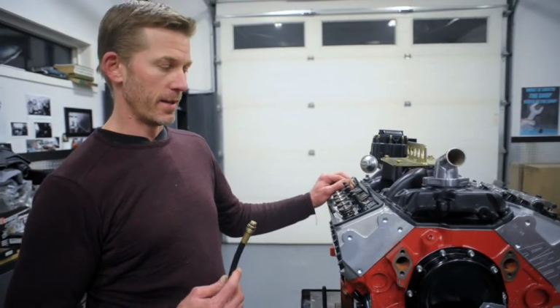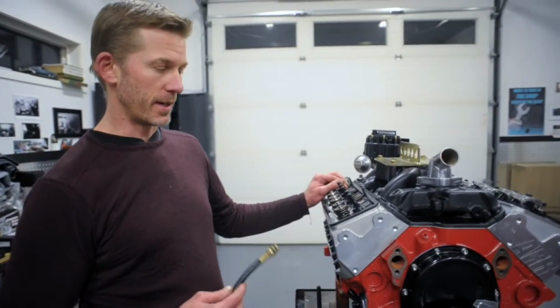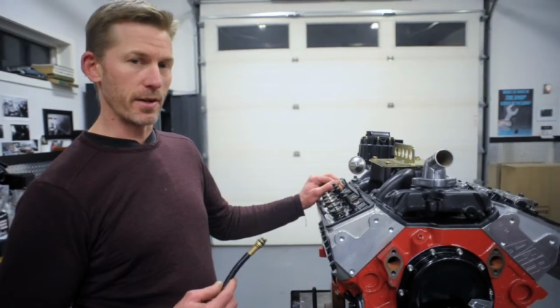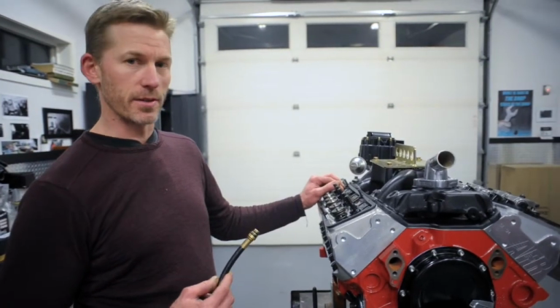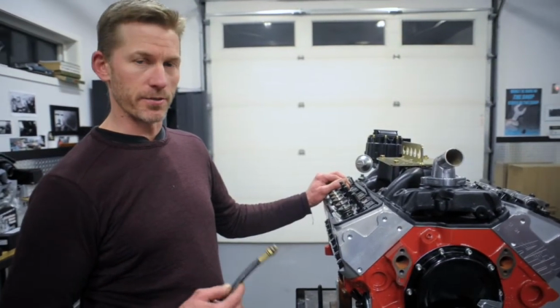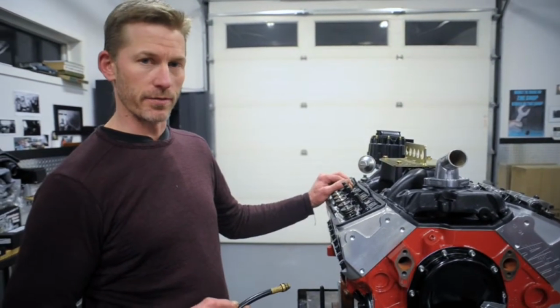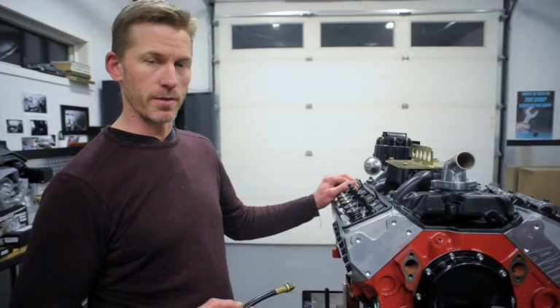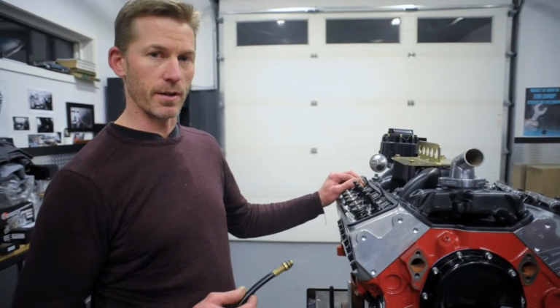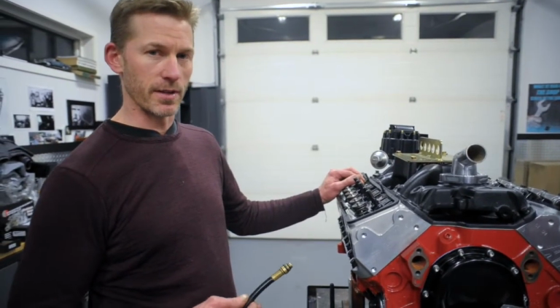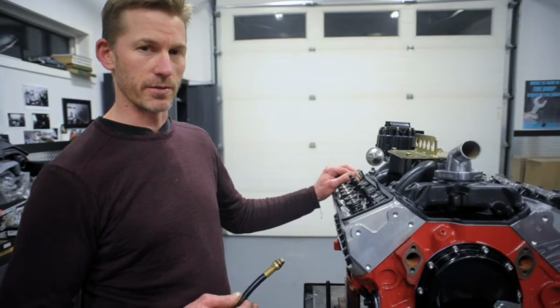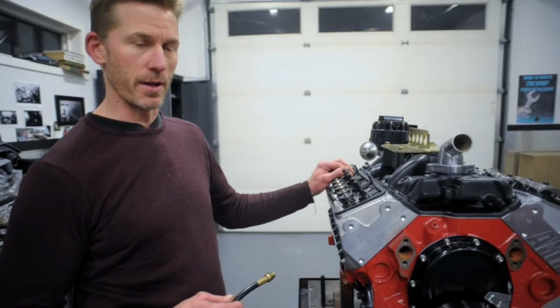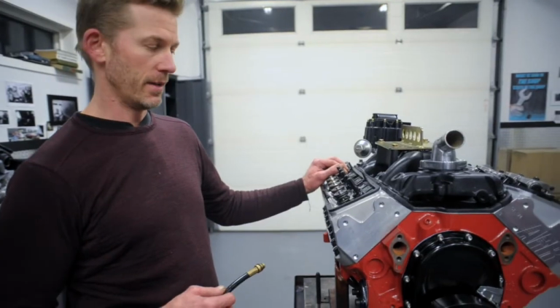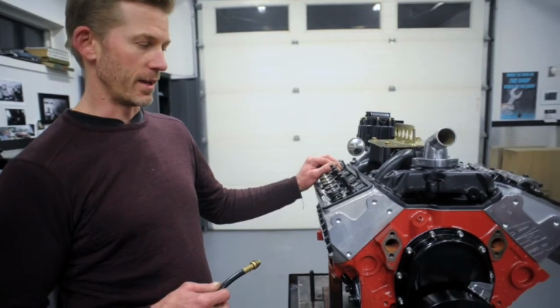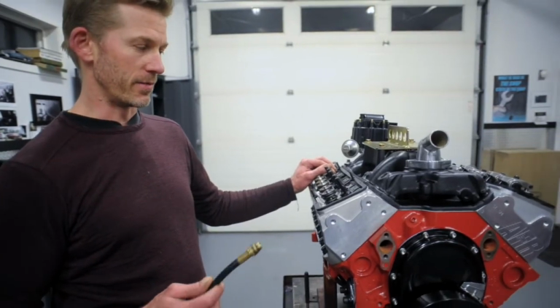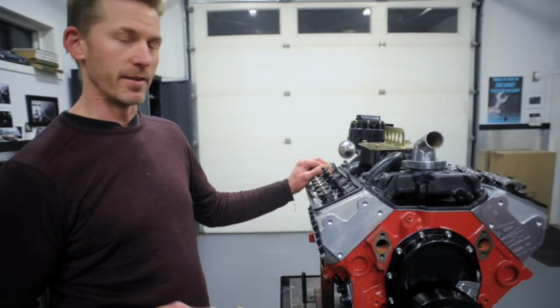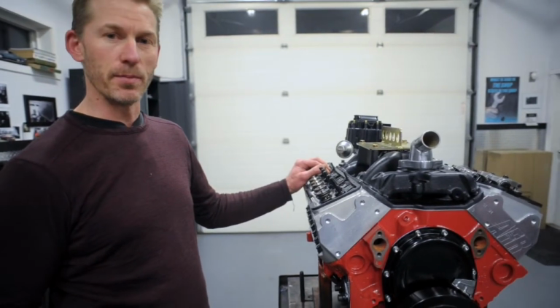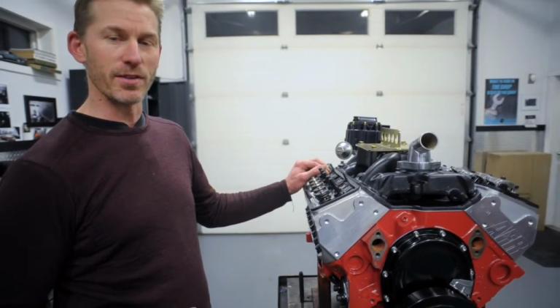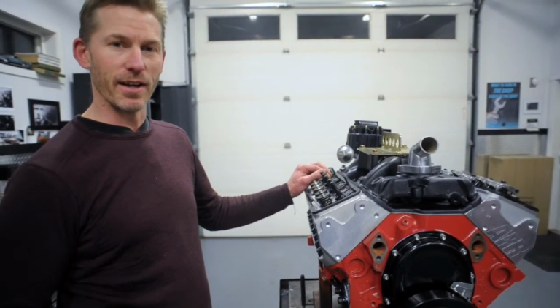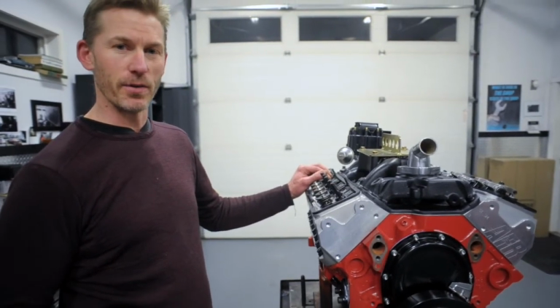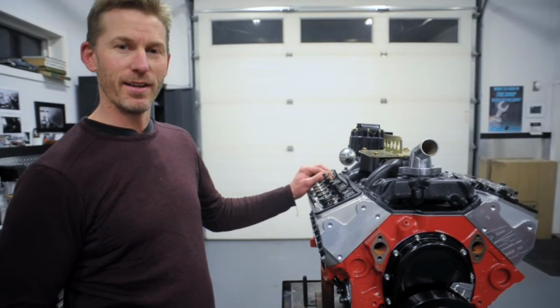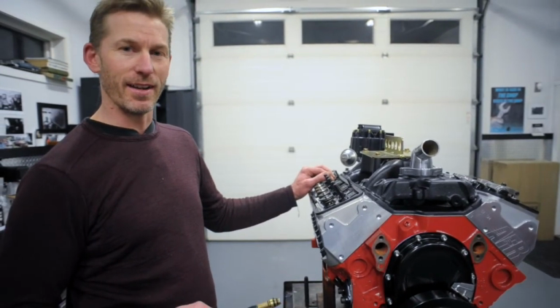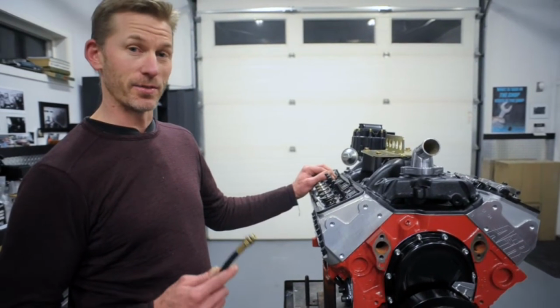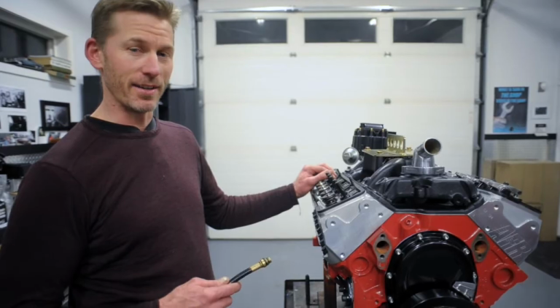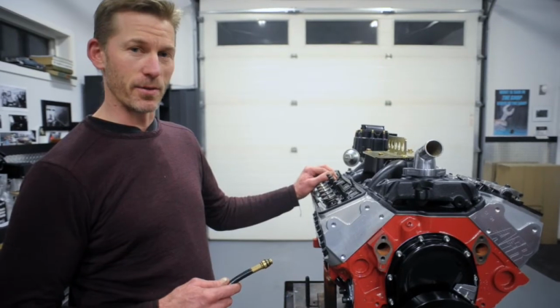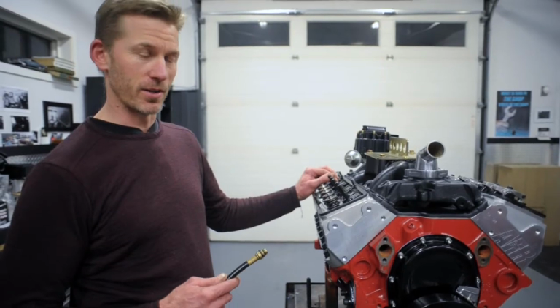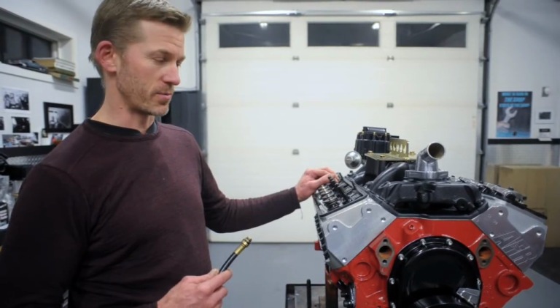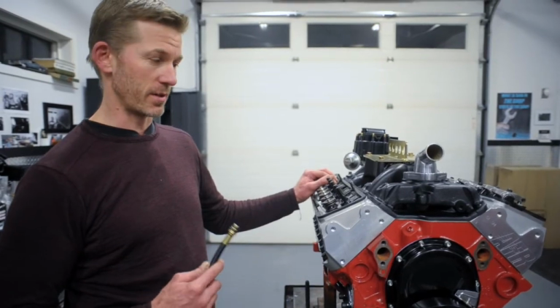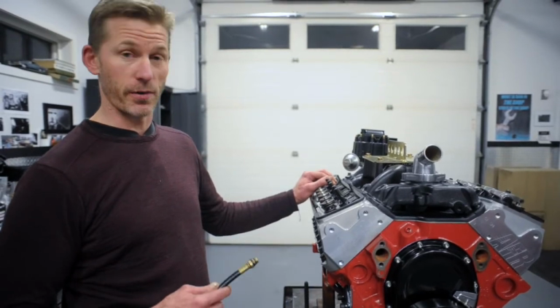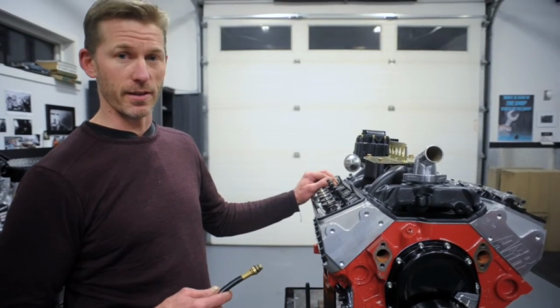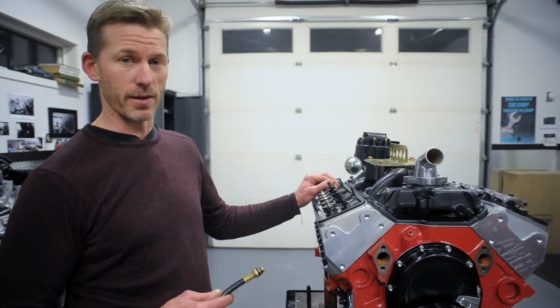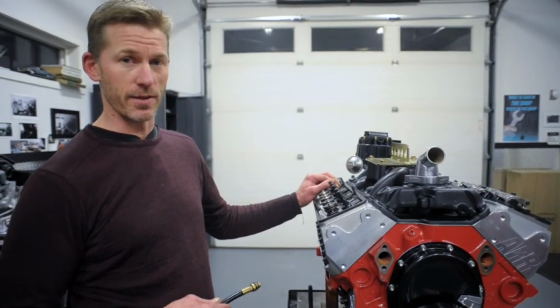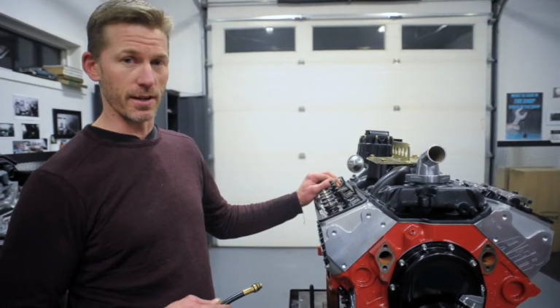We did experience some valve spring float around 7,000 rpm, as many of the people watching it online noted, and so today we're making a change which is going to correct that, and then we're going to dyno test it again.